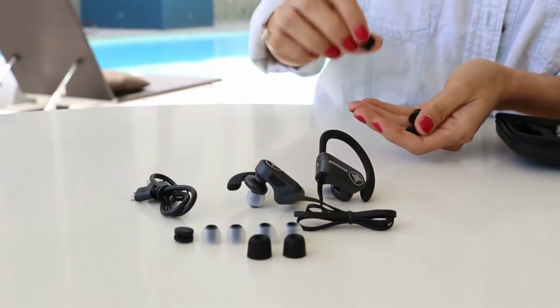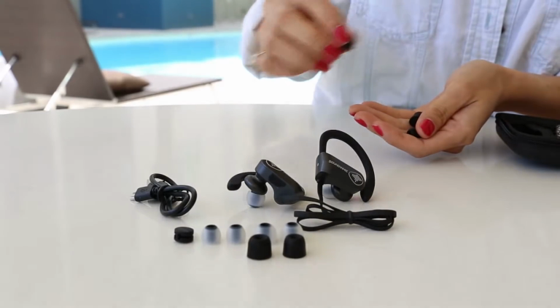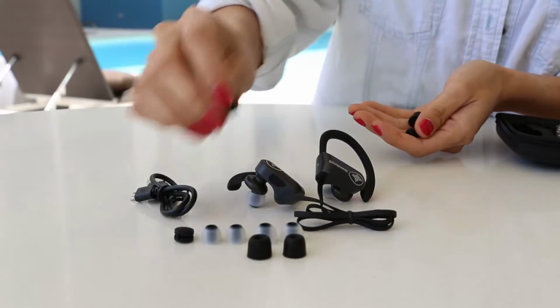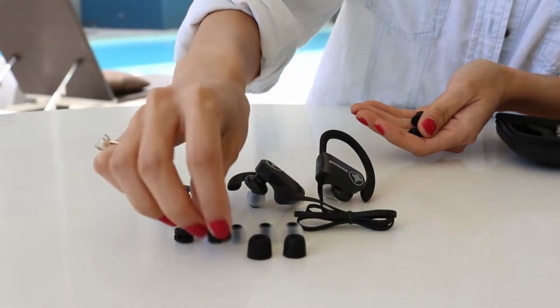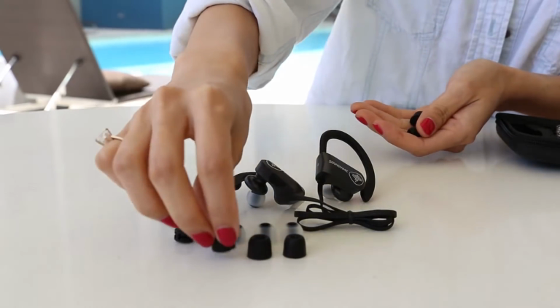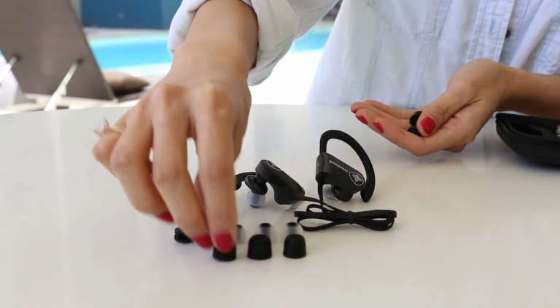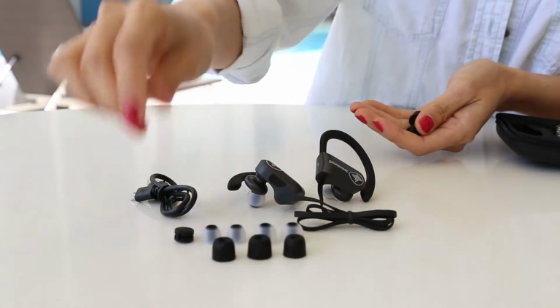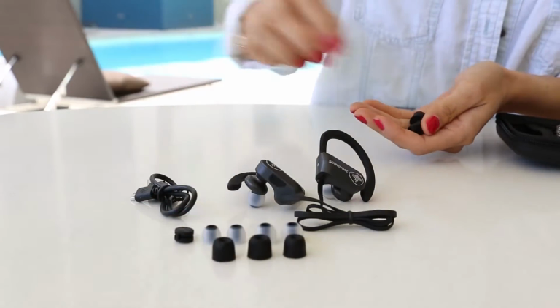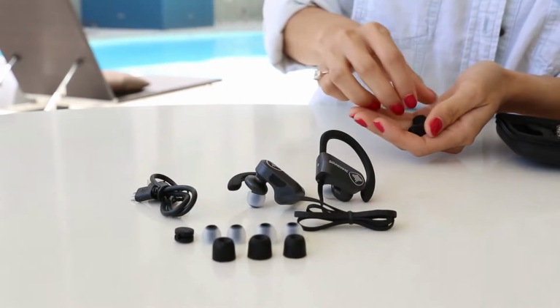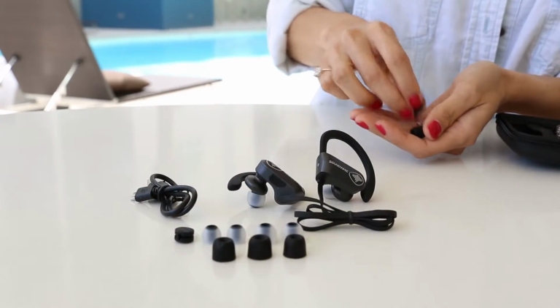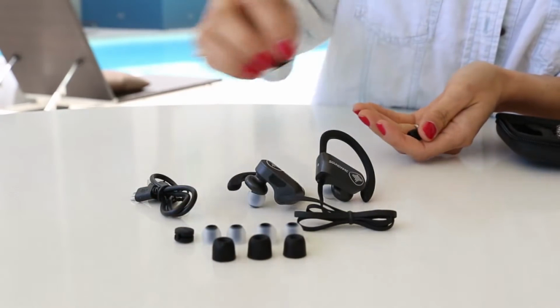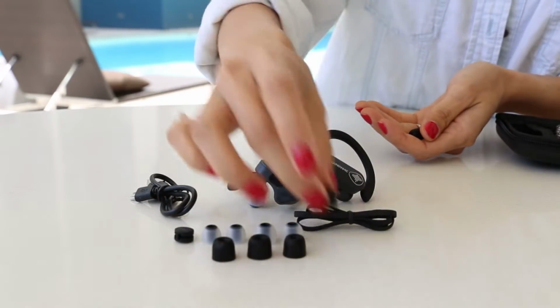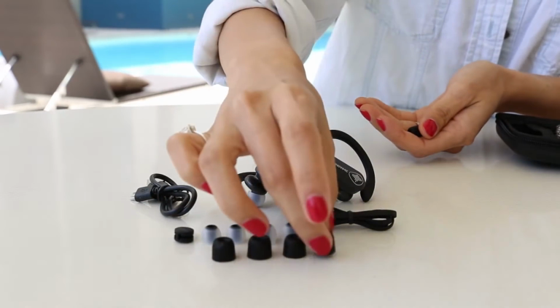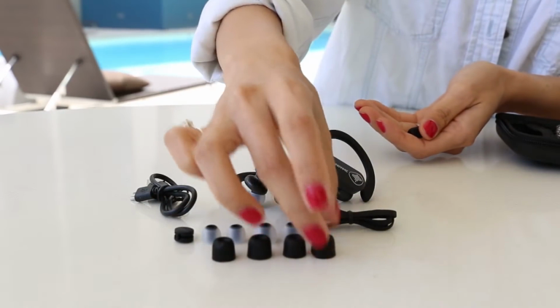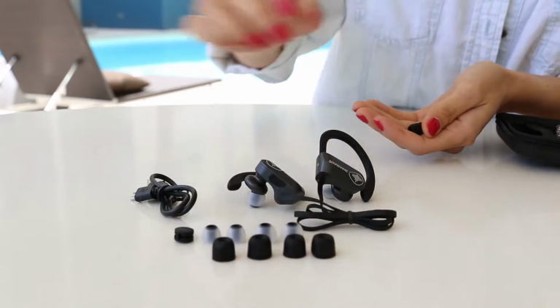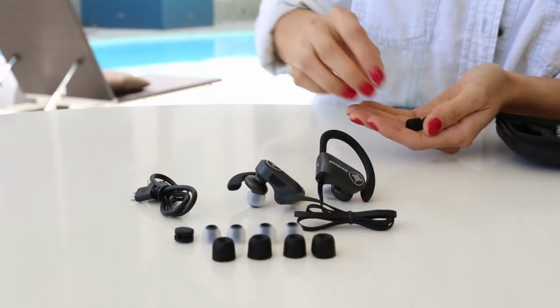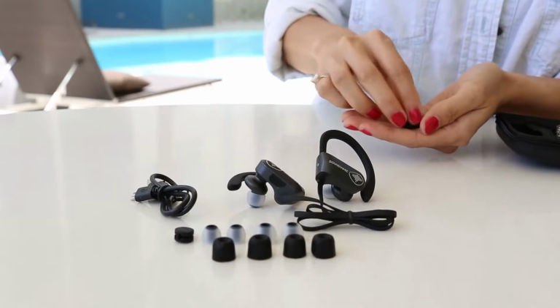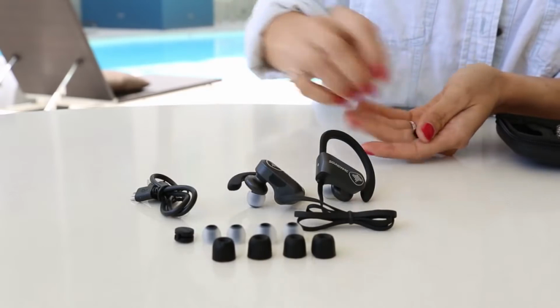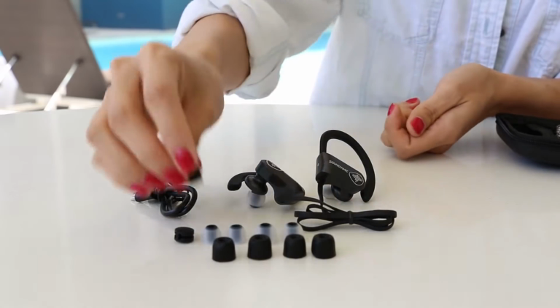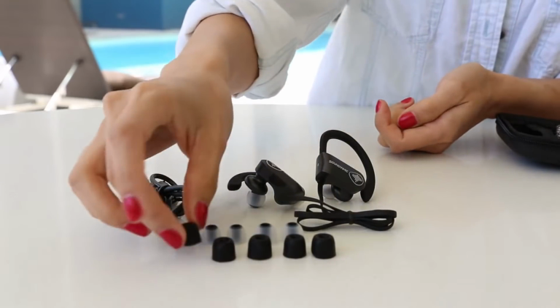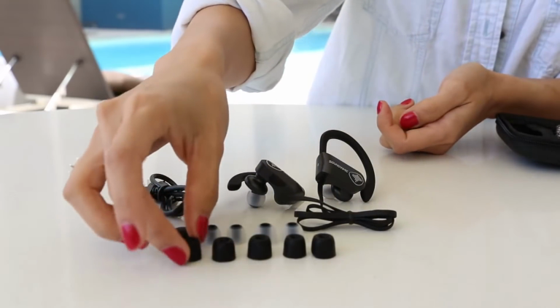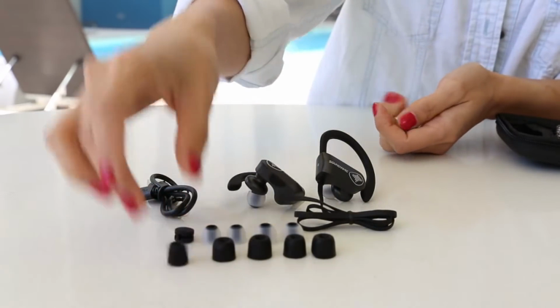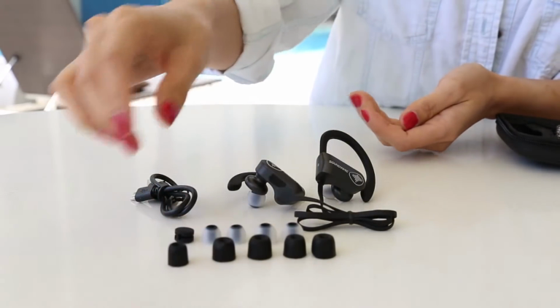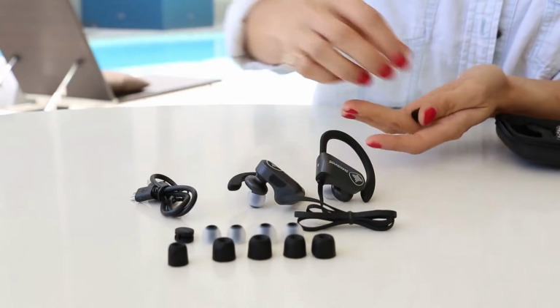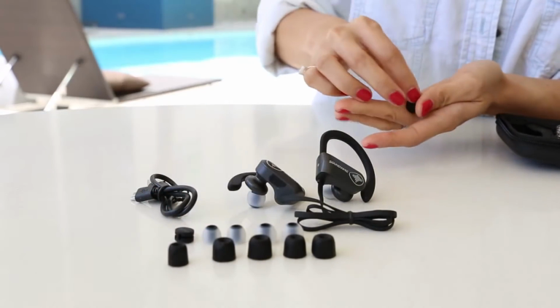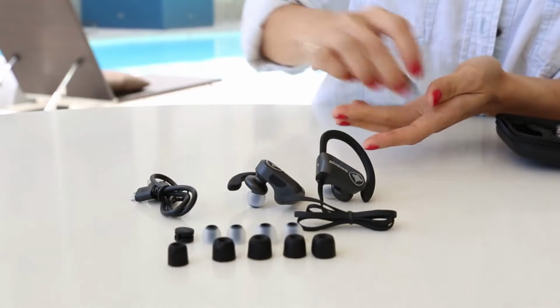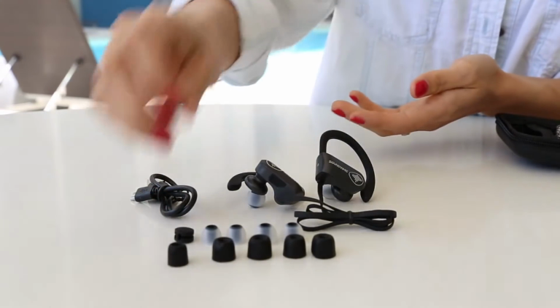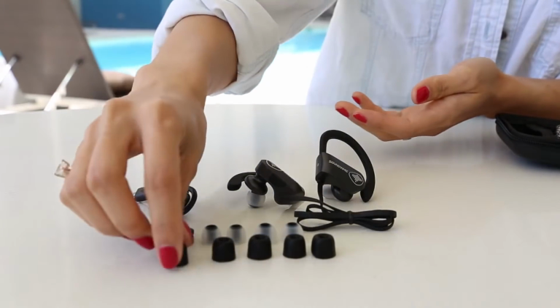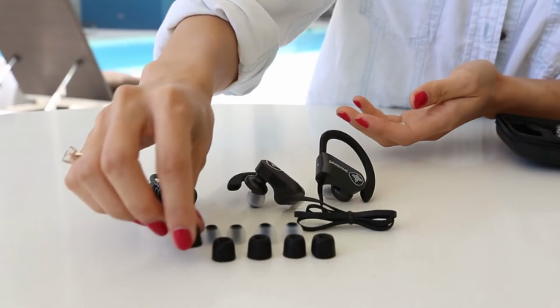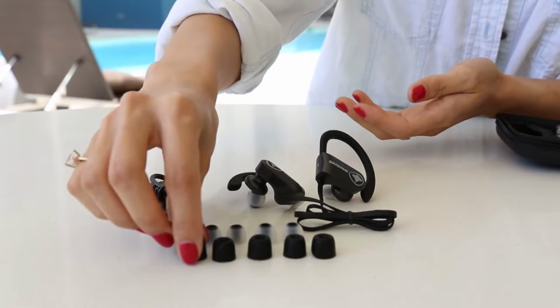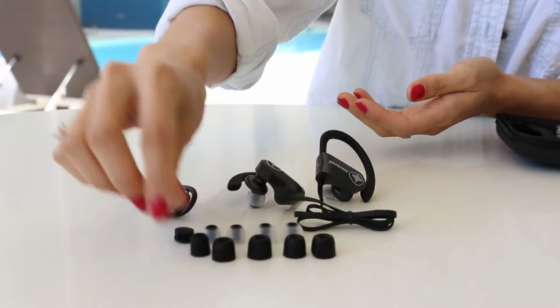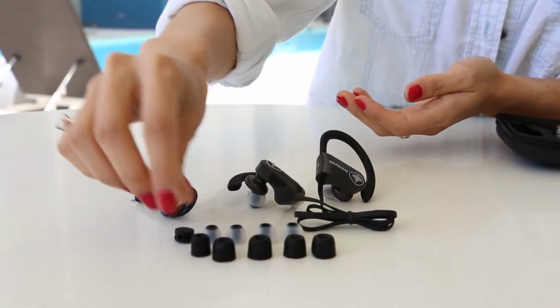And the black ones — the black earbuds — are made out of foam. I know these are pretty soft, but I personally like silicone better.